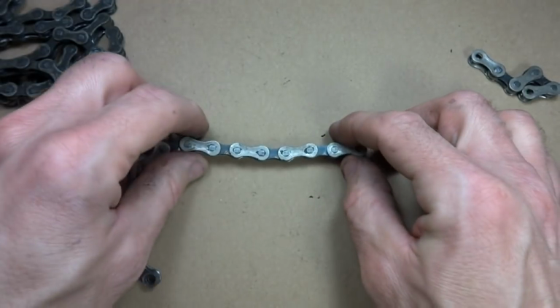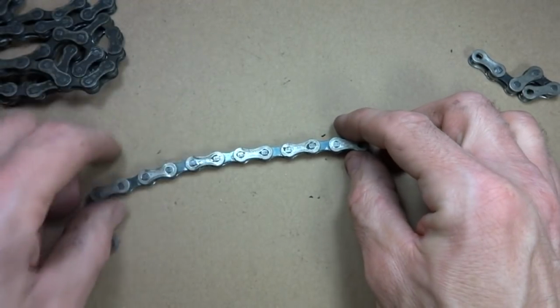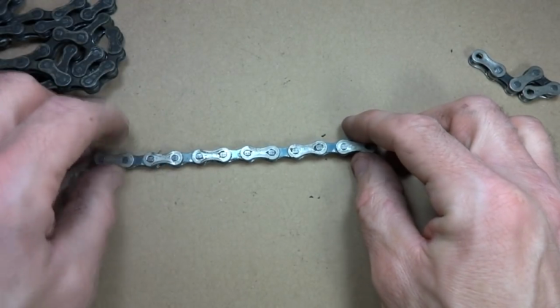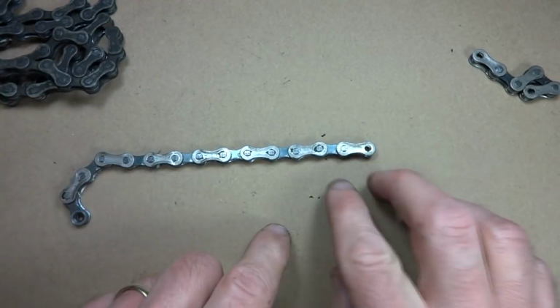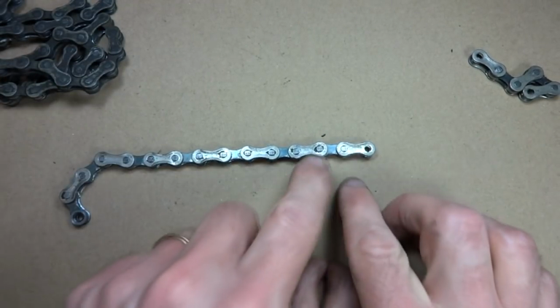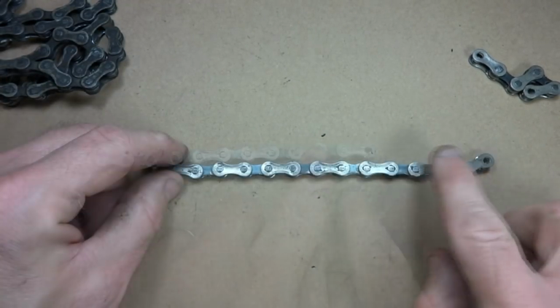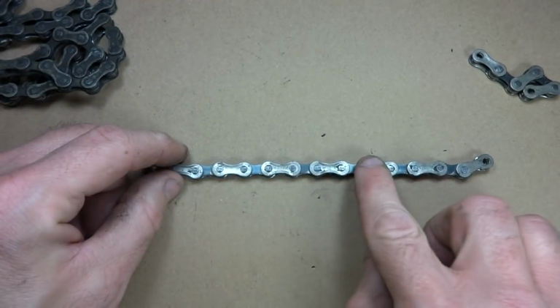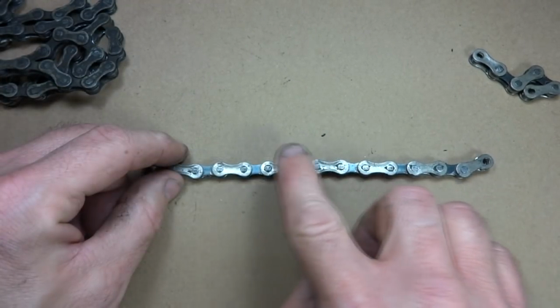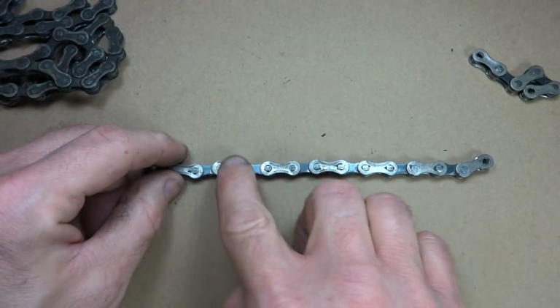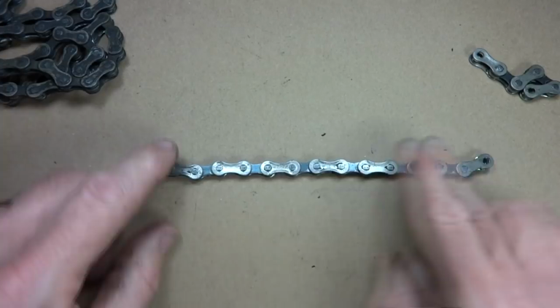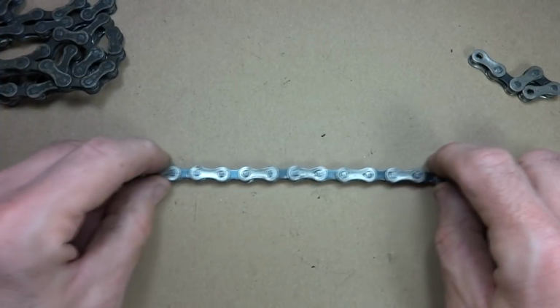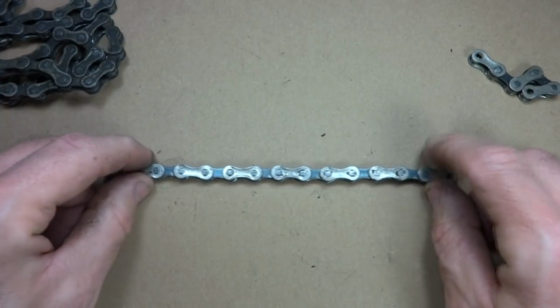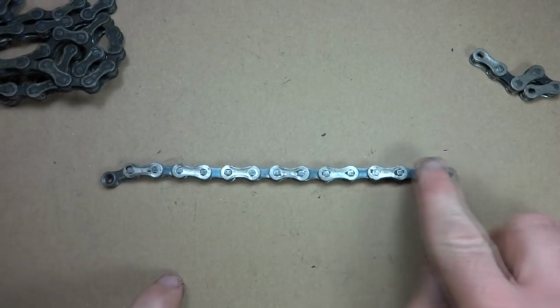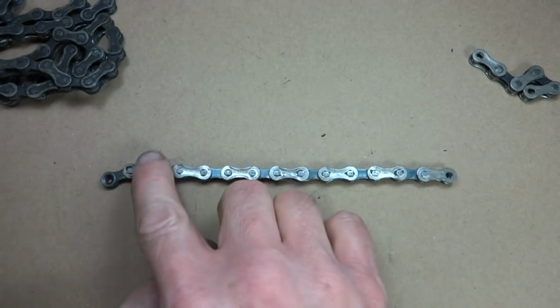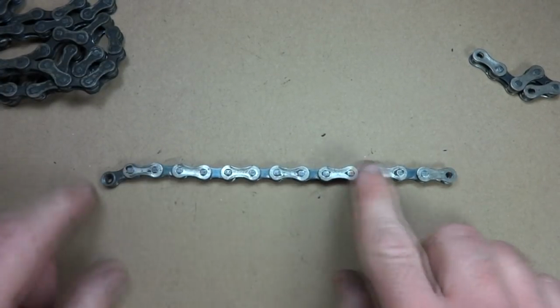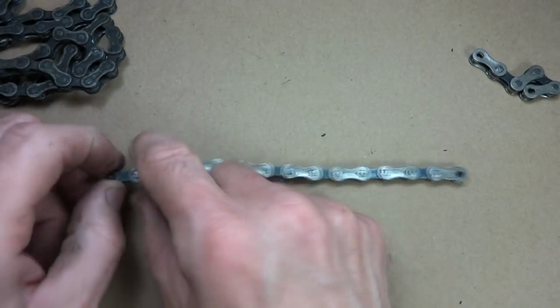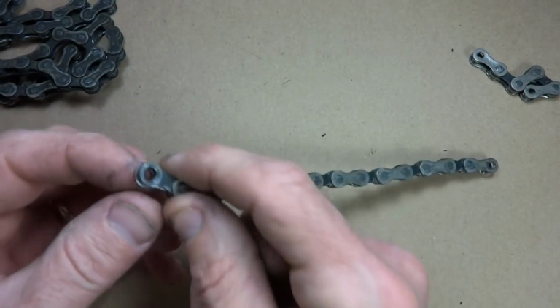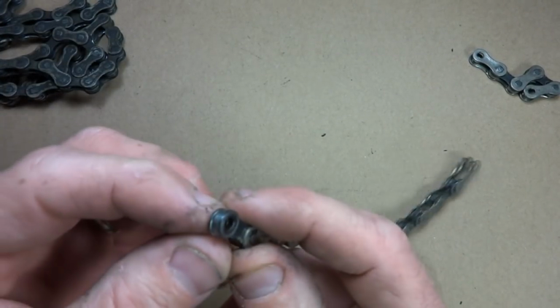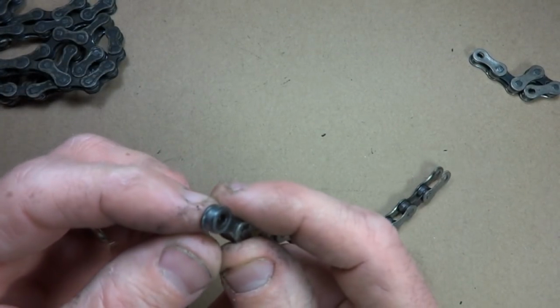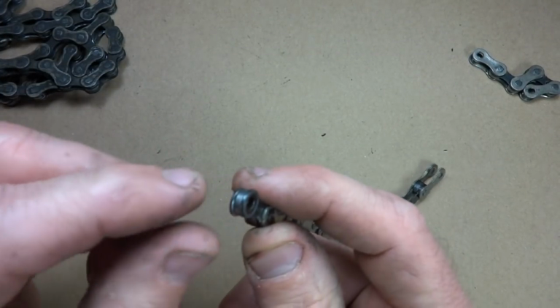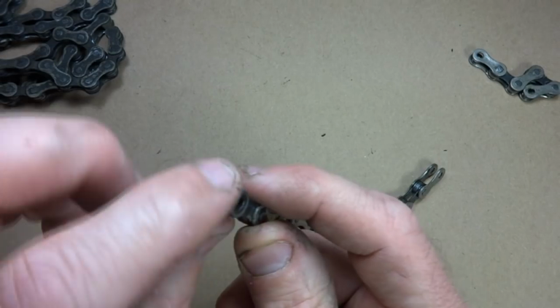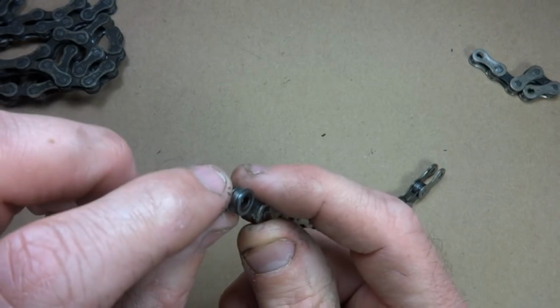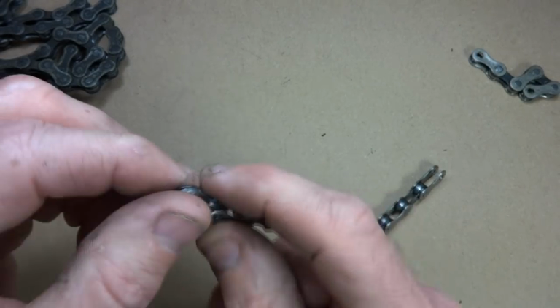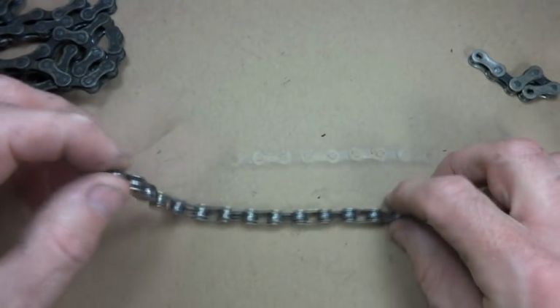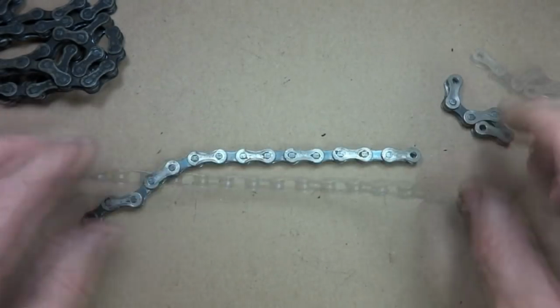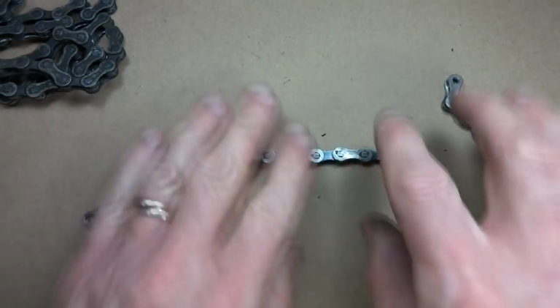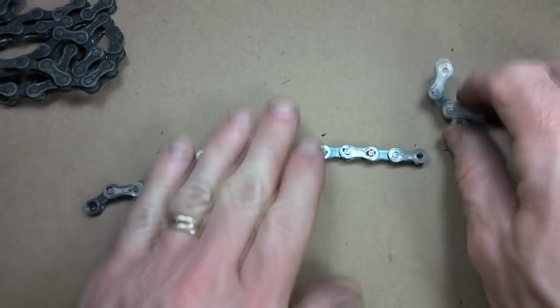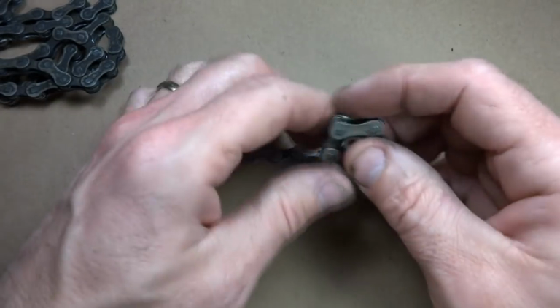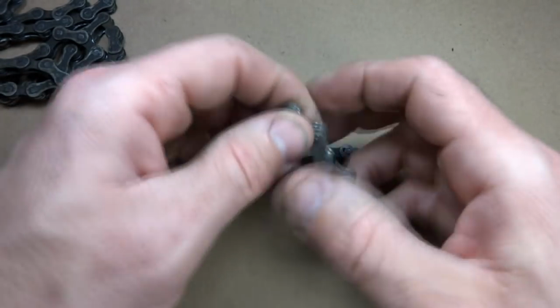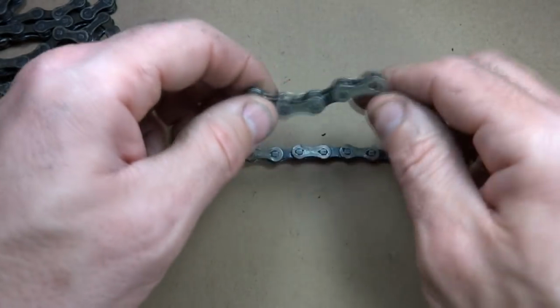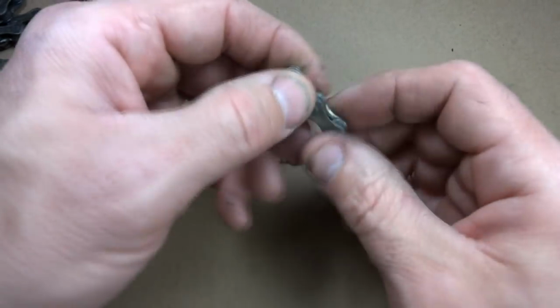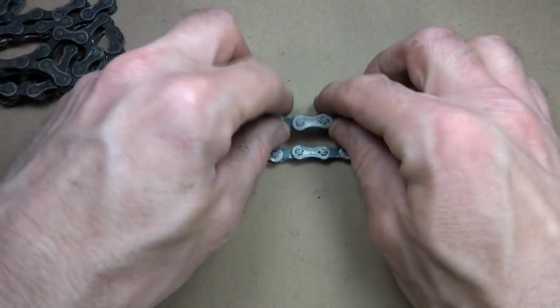And then it goes down and has seven total outer plate parts, and ends with an inner plate part like that. And then I went ahead and cleaned it, just to make it a little nicer.